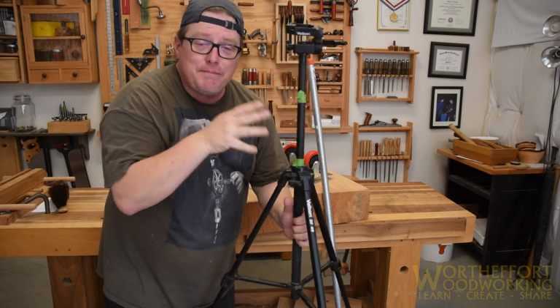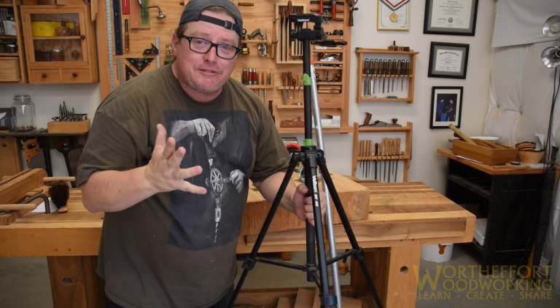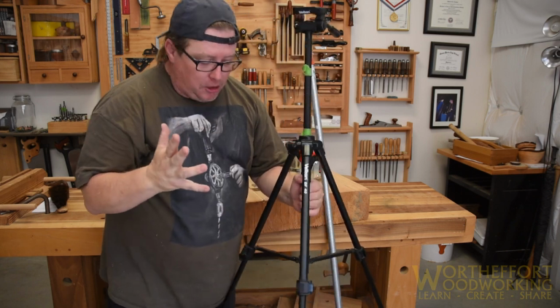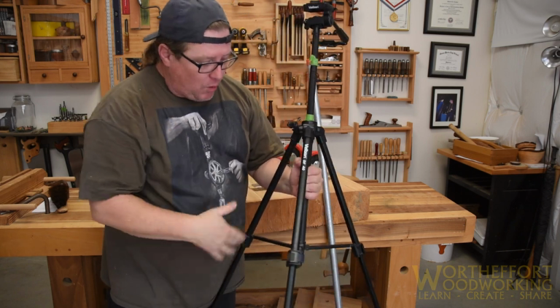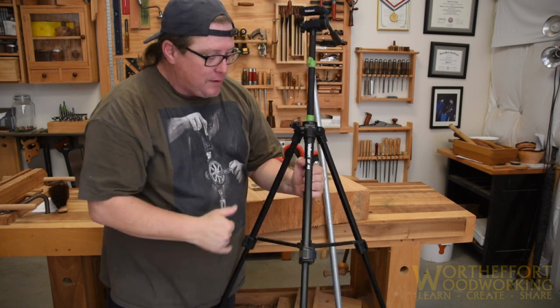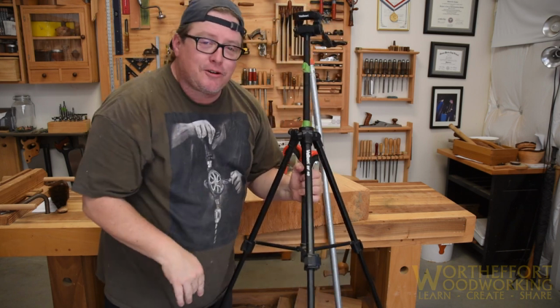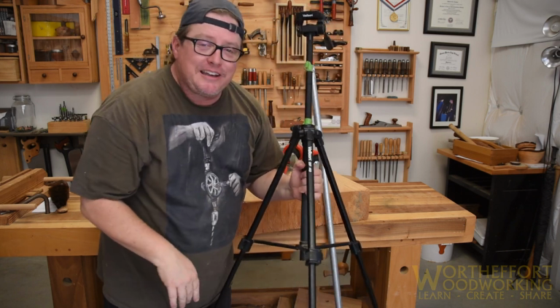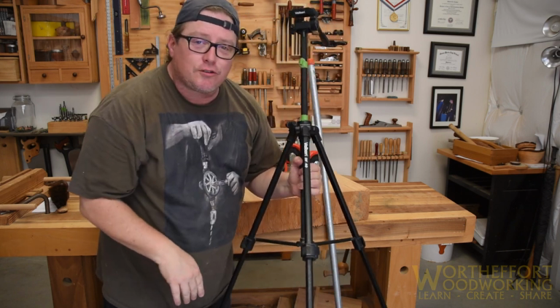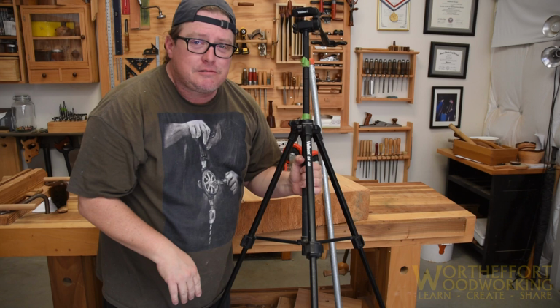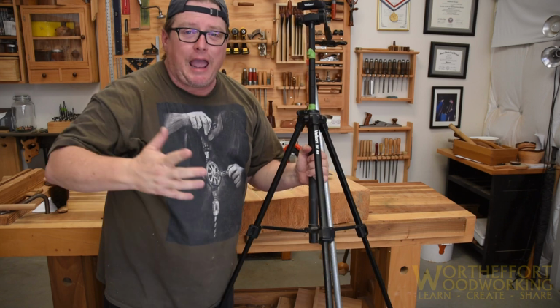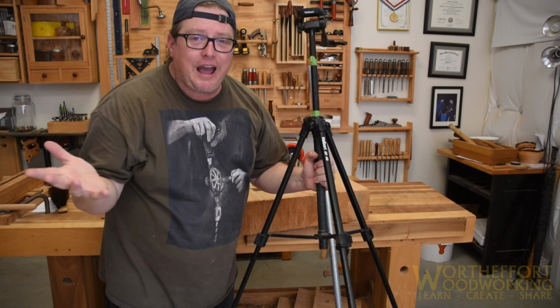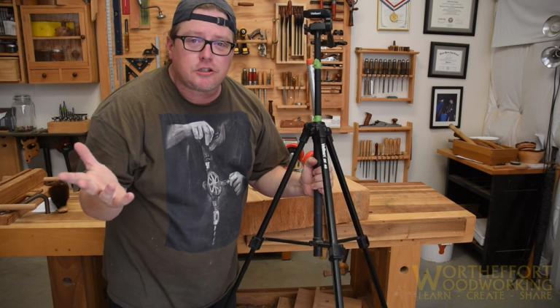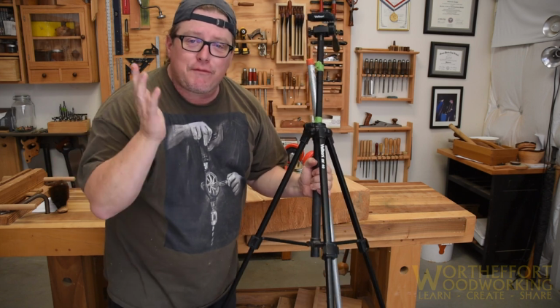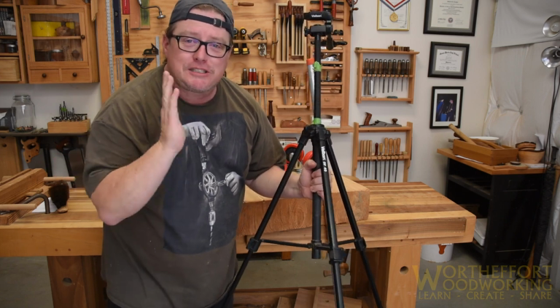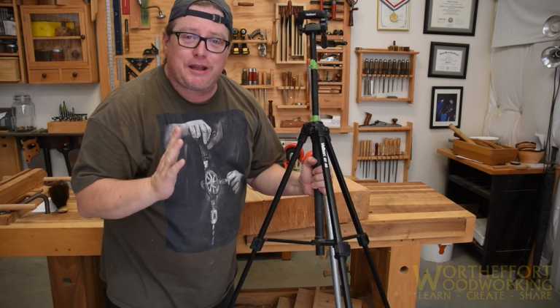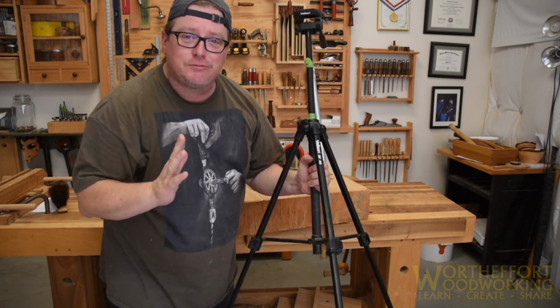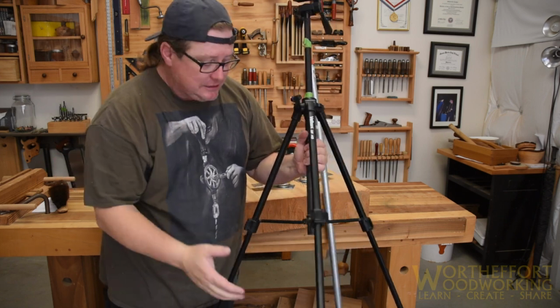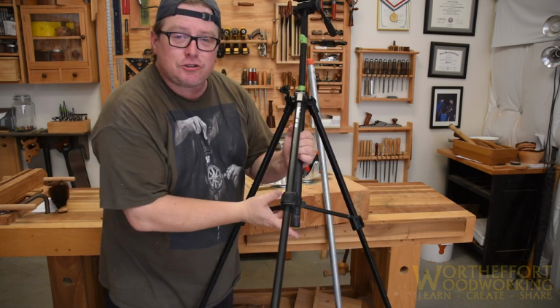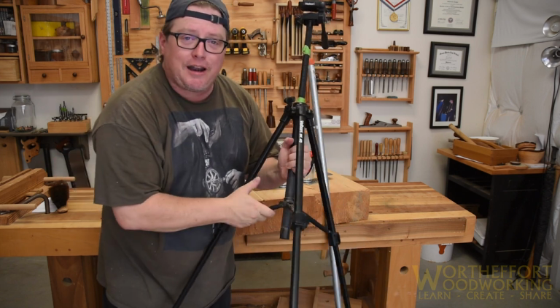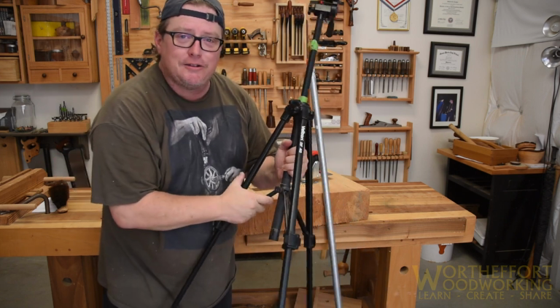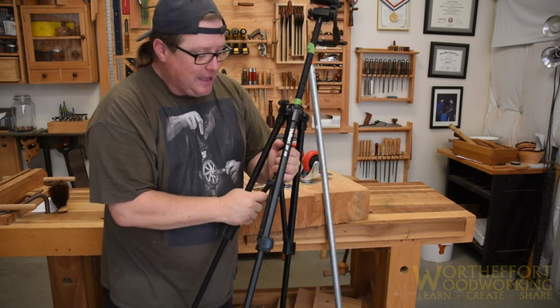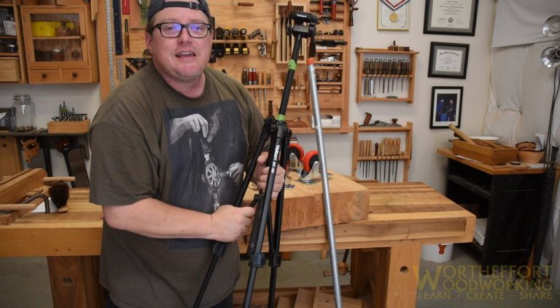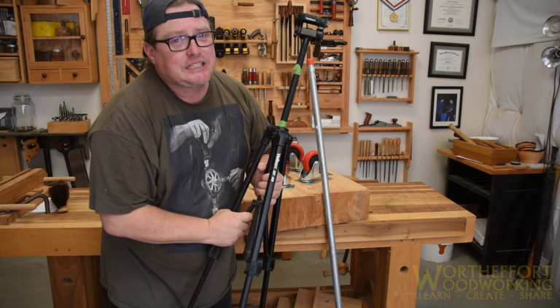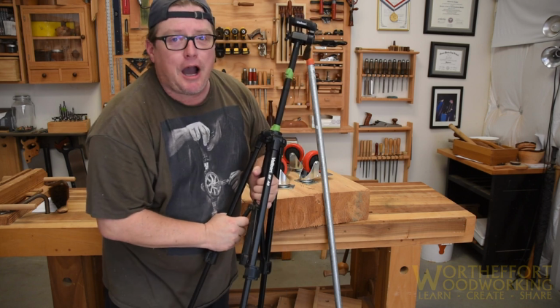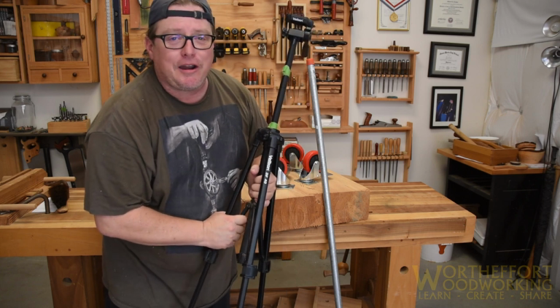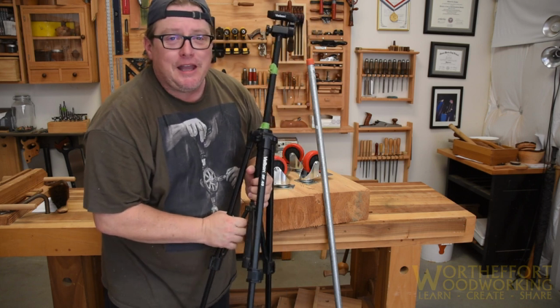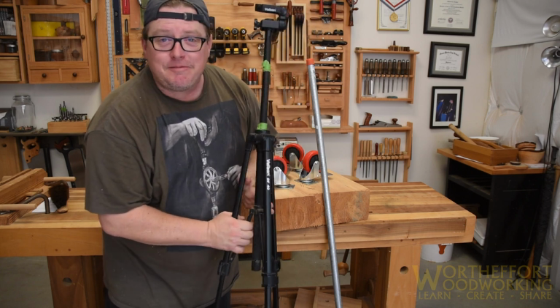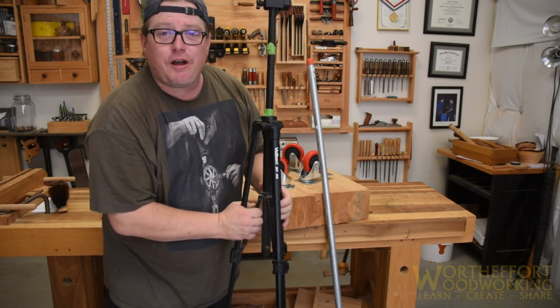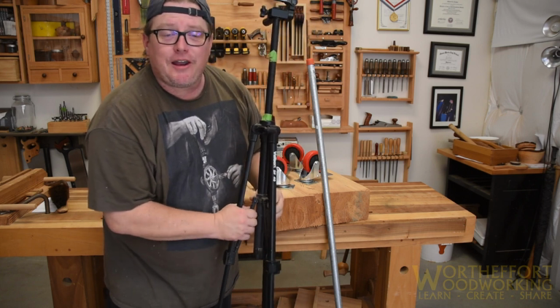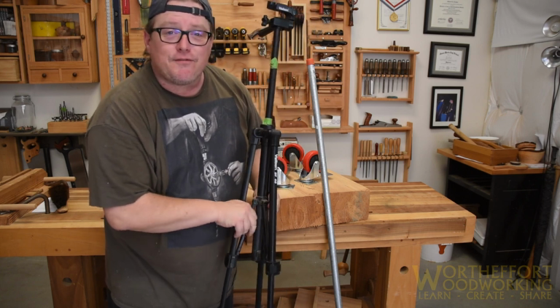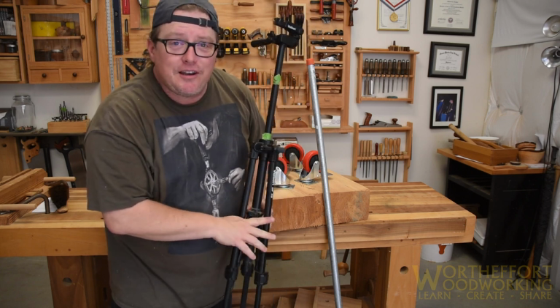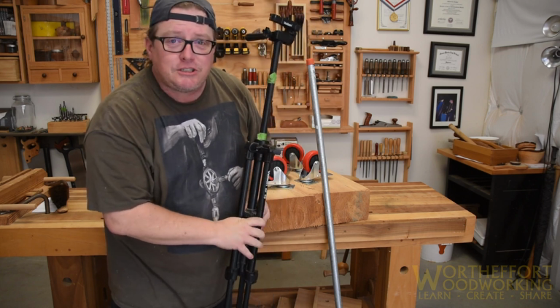I probably paid $39 for this eight or nine years ago when I first started my YouTube channel. This is the only tripod I've been using. It's time to upgrade it and we're going to upgrade it on a very low budget.